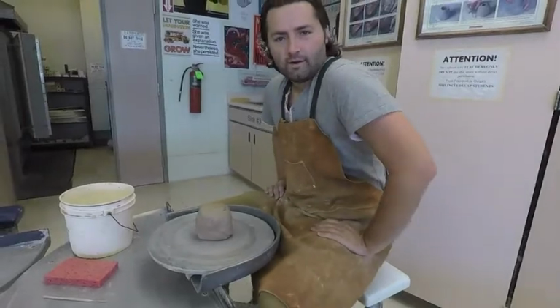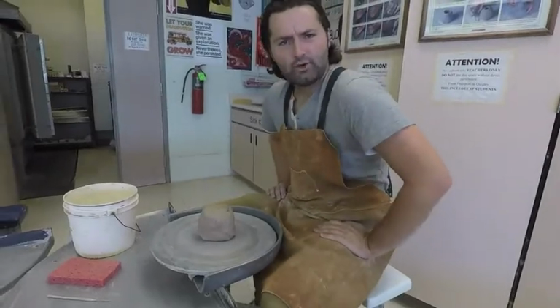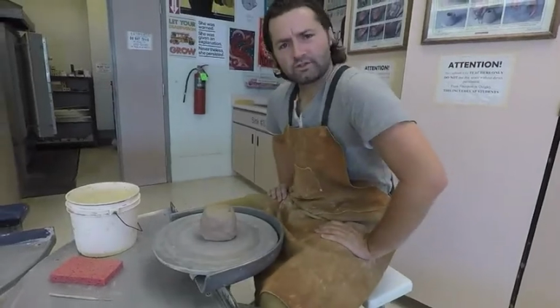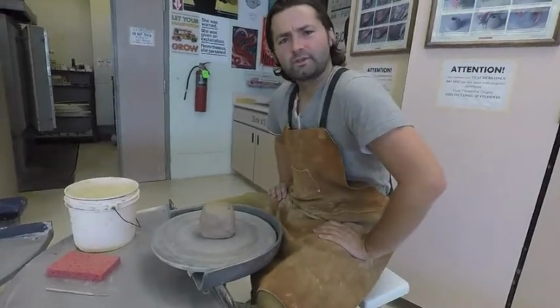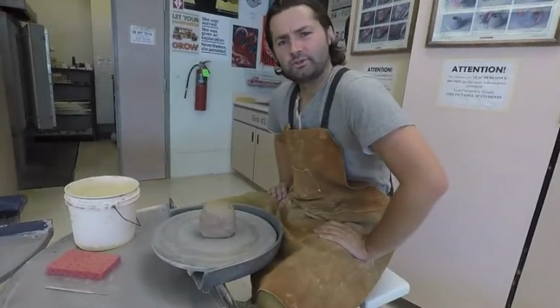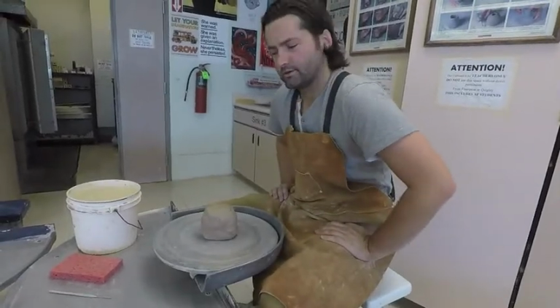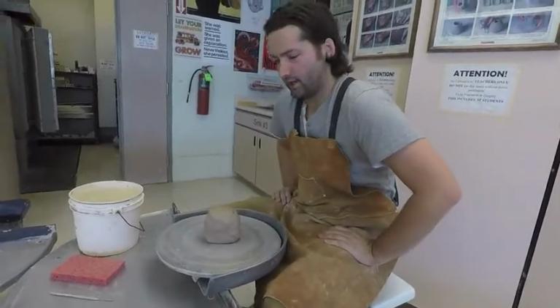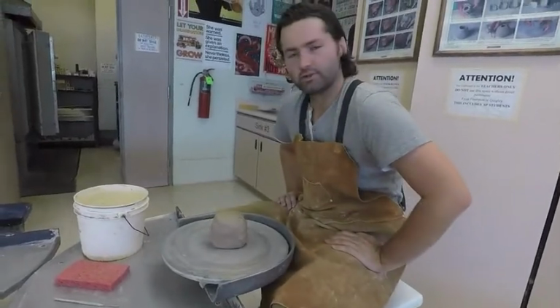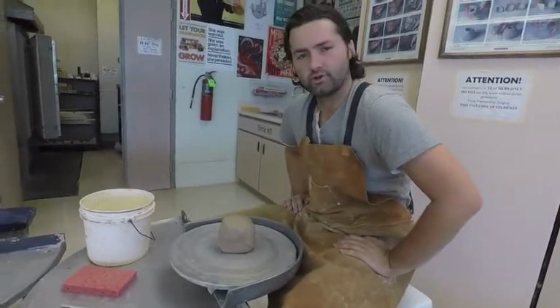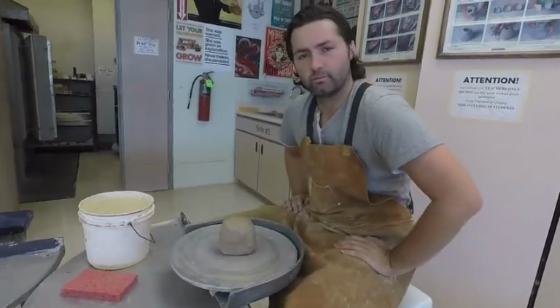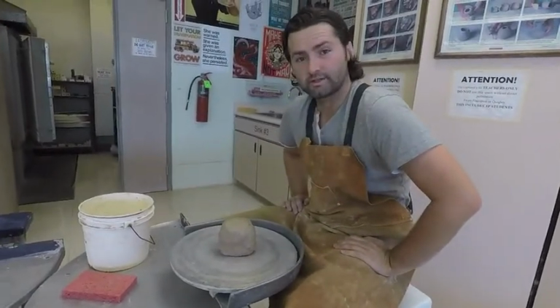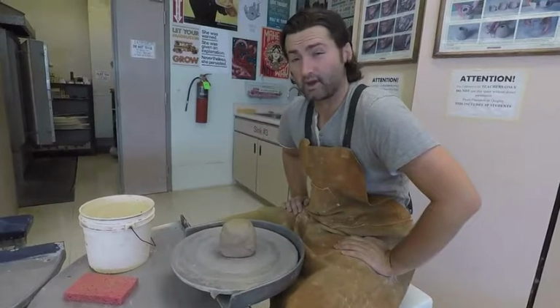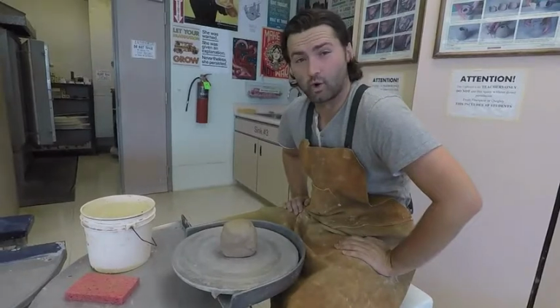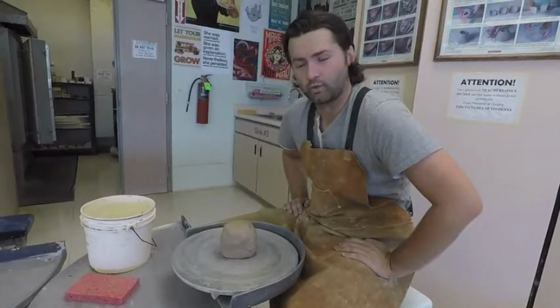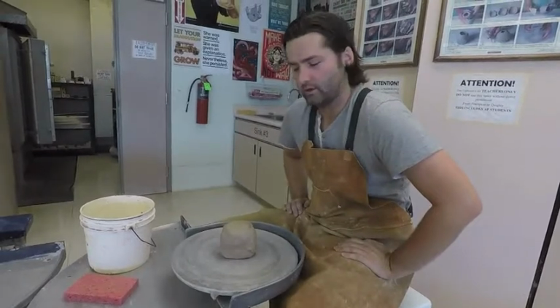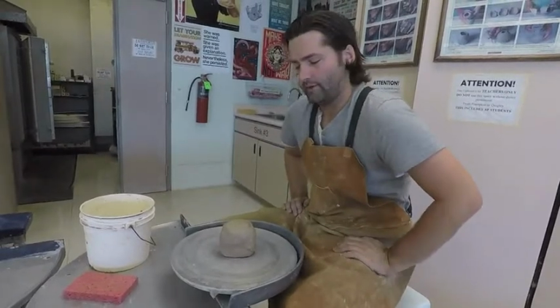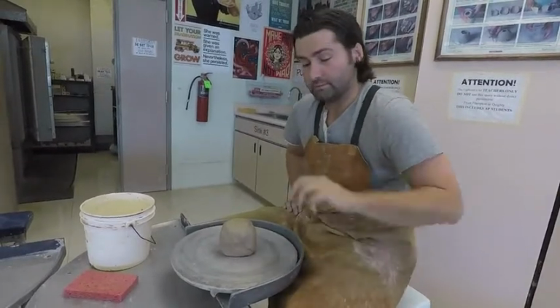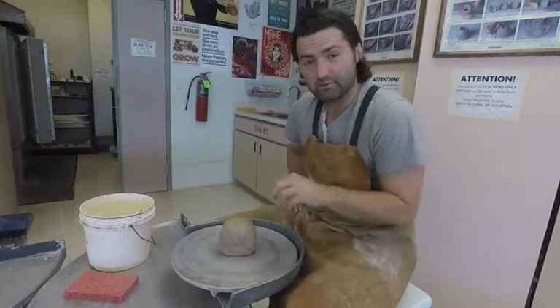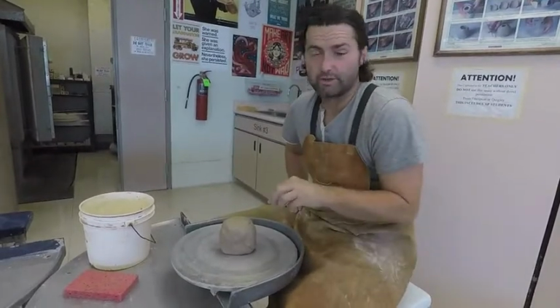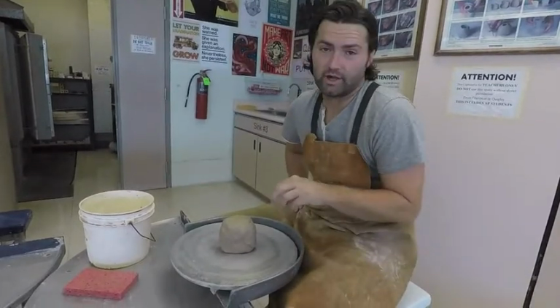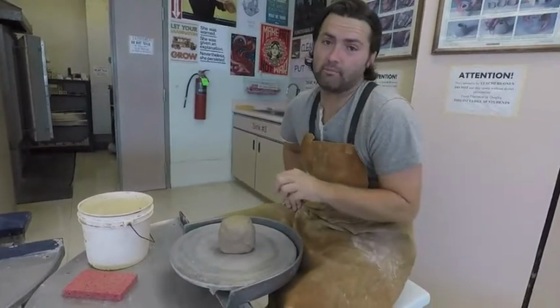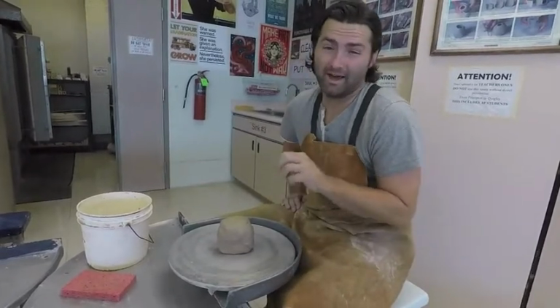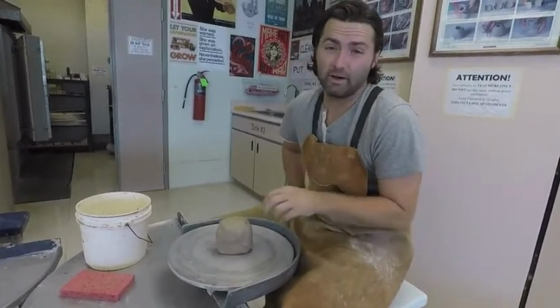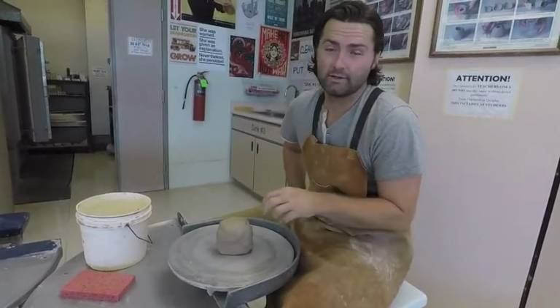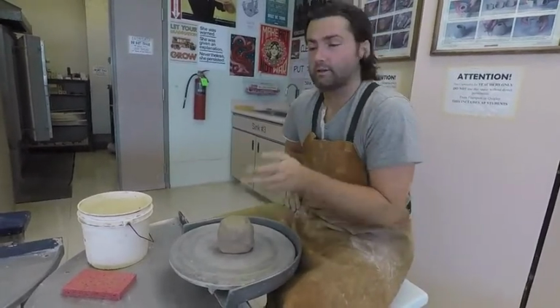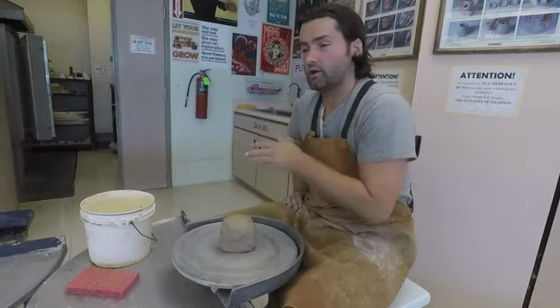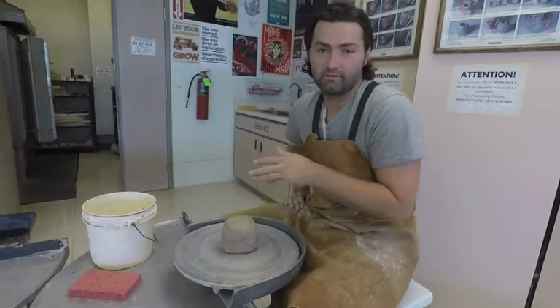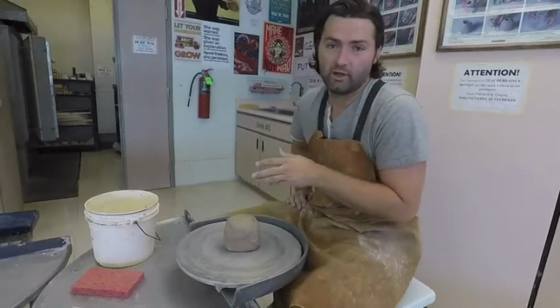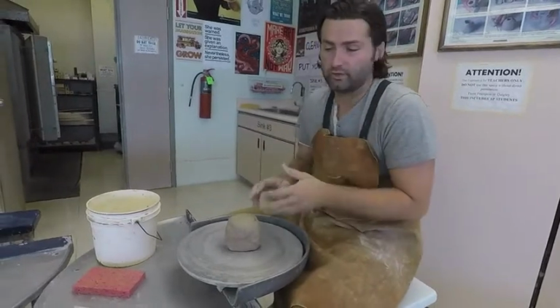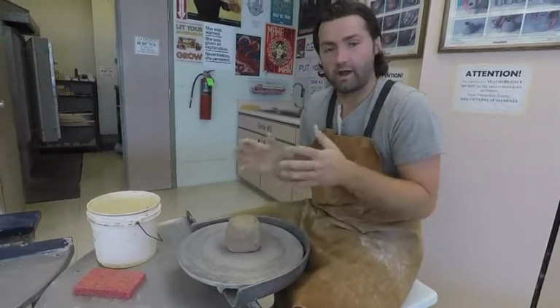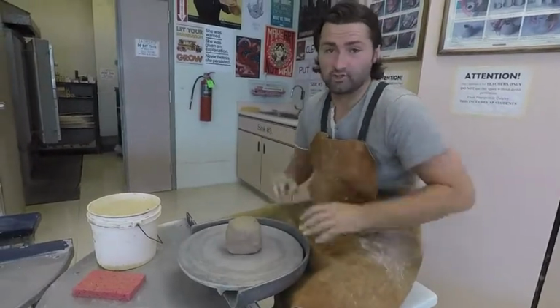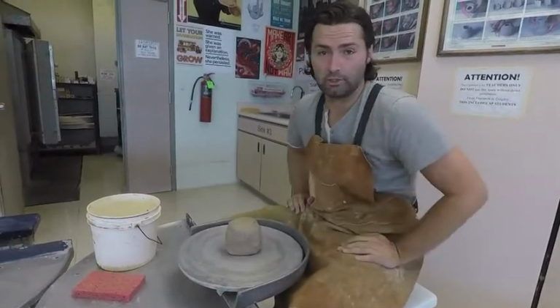Hello young ceramic student. Today I'm going to show you the basics of how to throw on the wheel. Specifically, we're going to look at how to make a half pot. Later on in a different video, we'll talk about how to shape your clay.